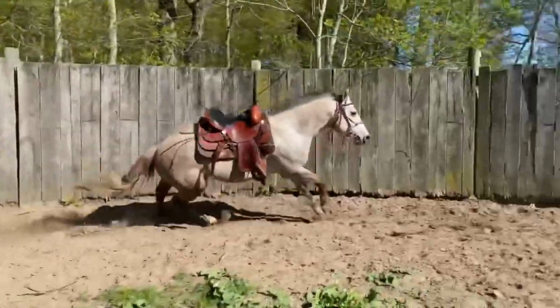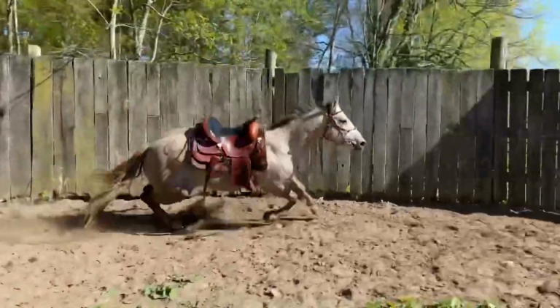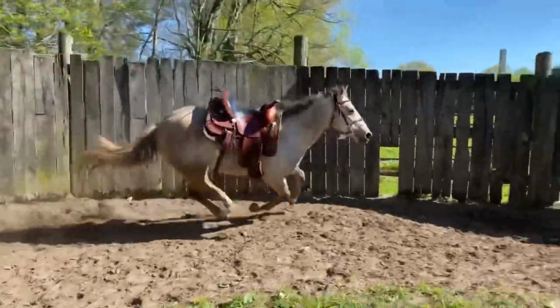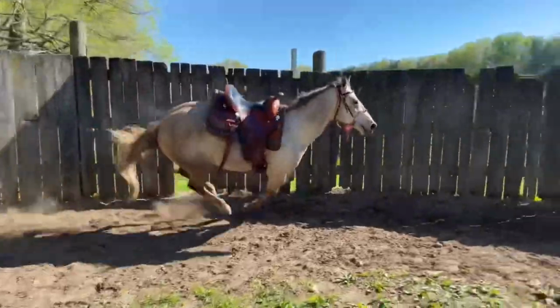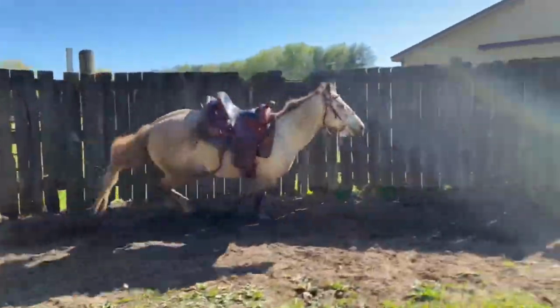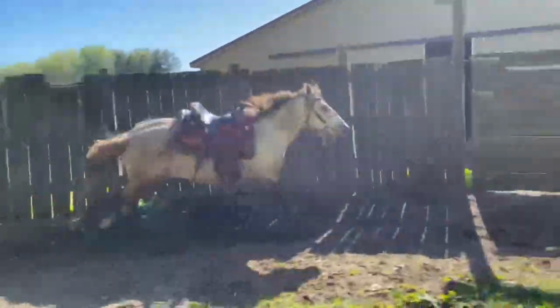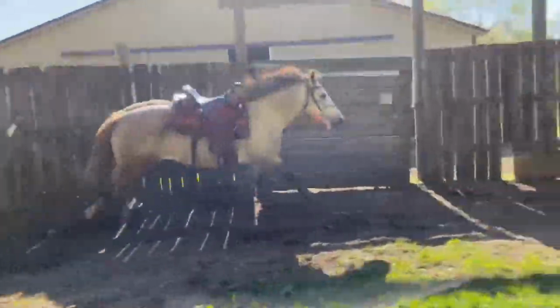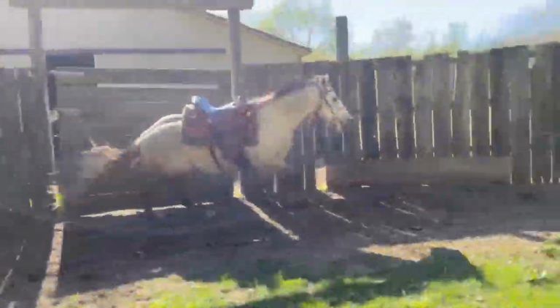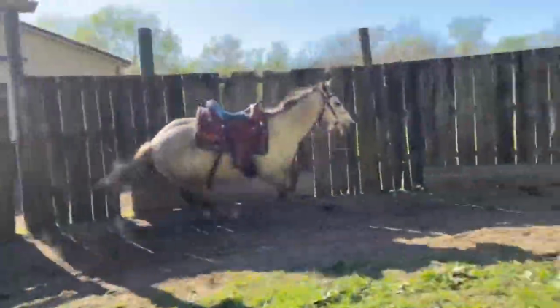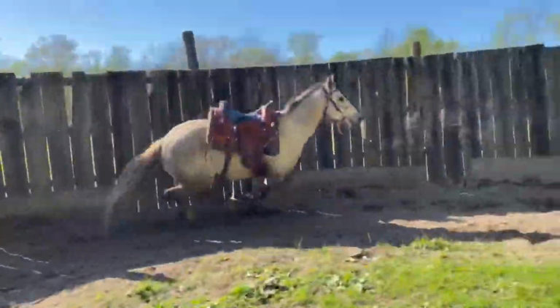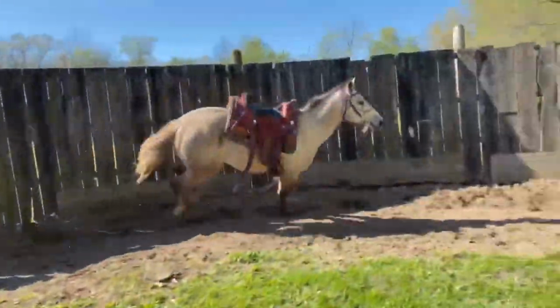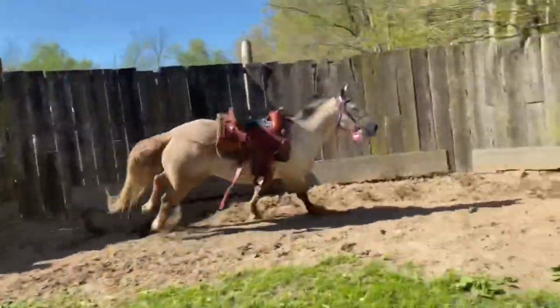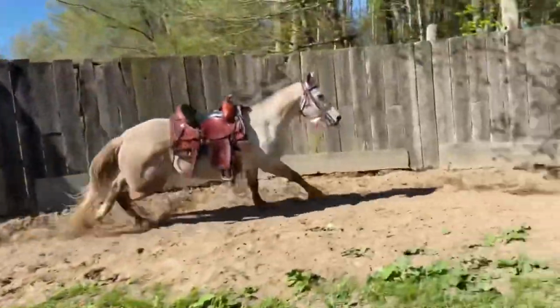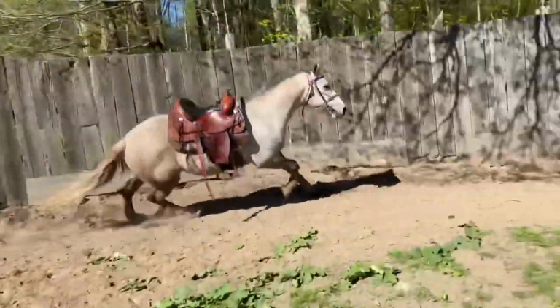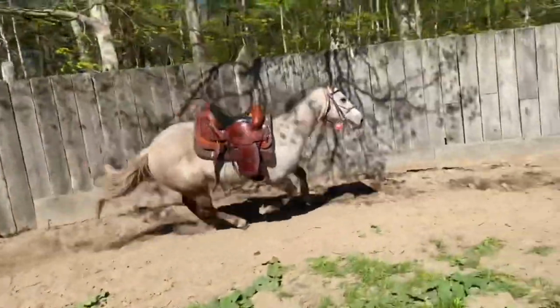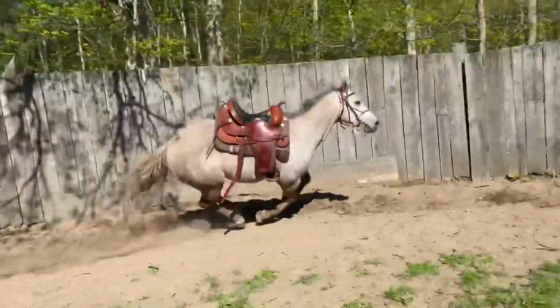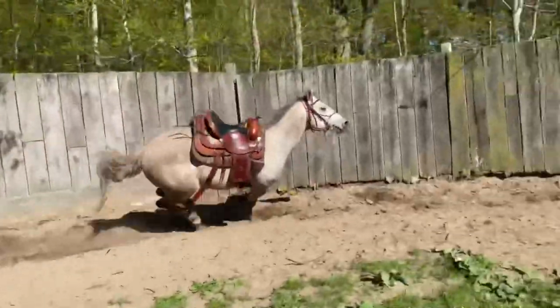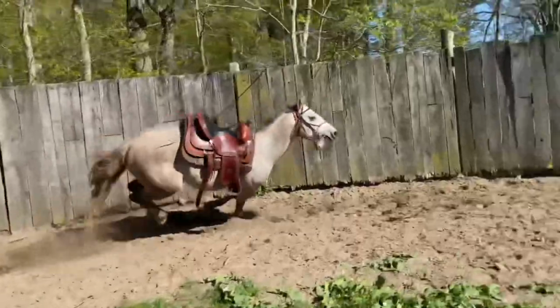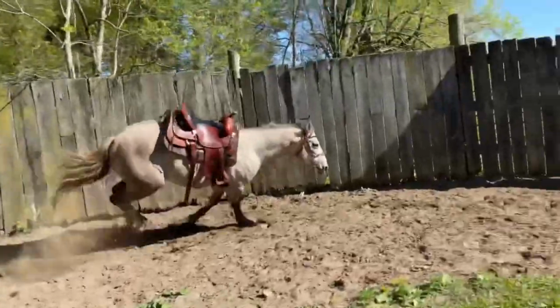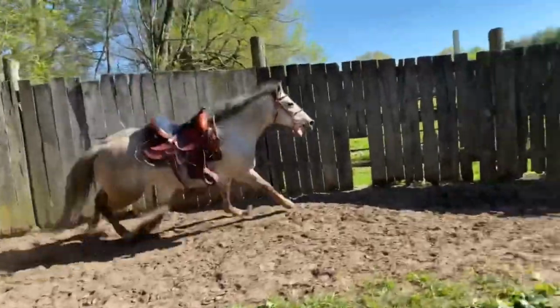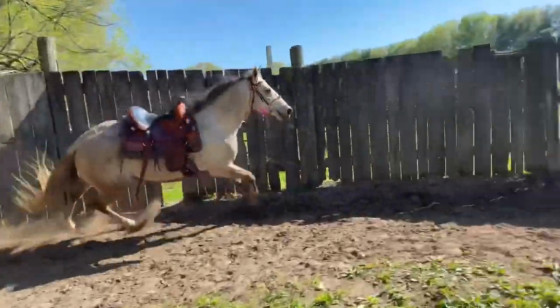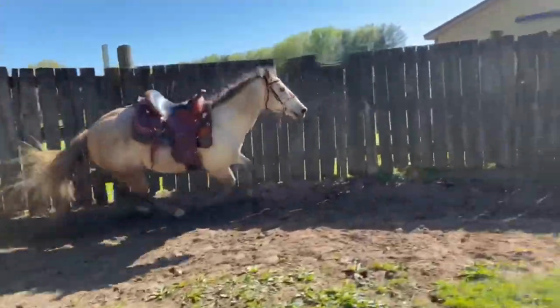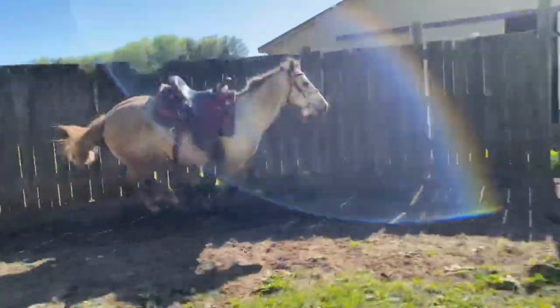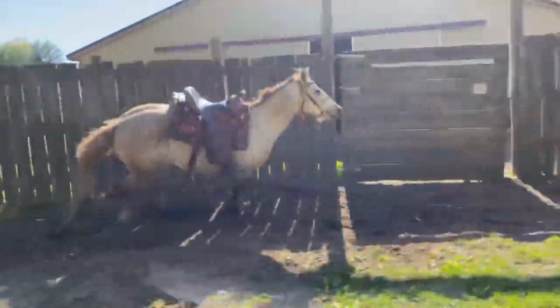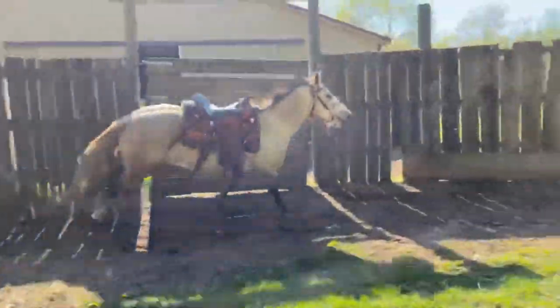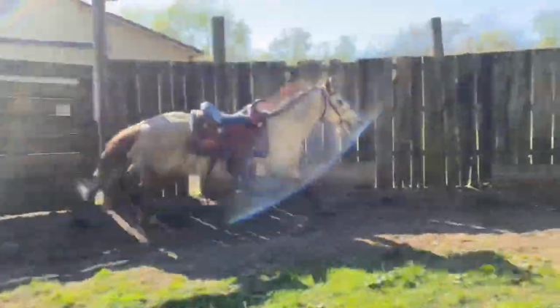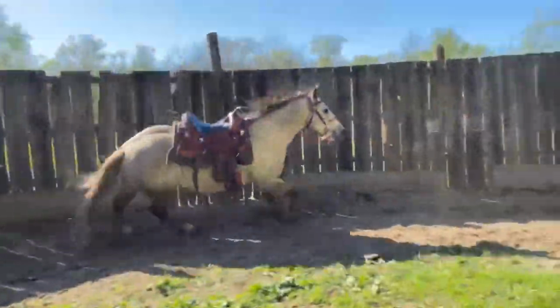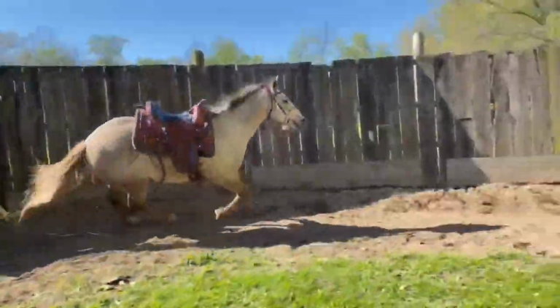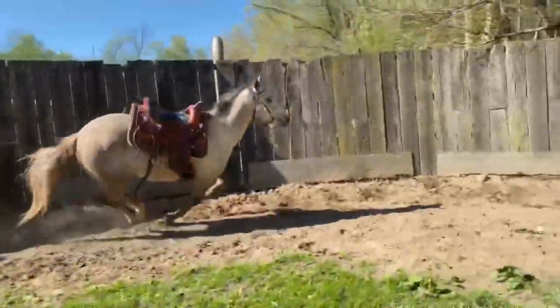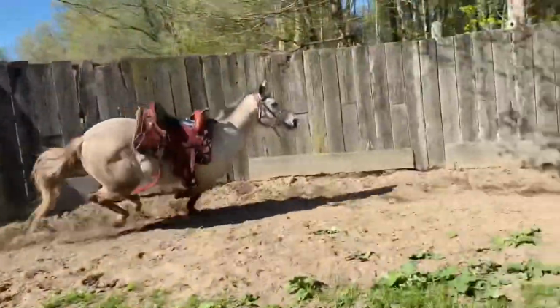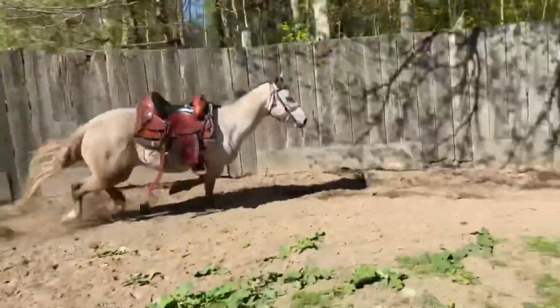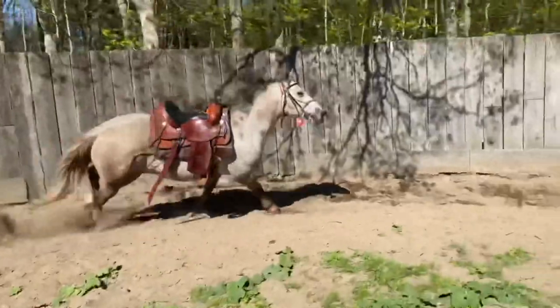With the saddle on, you can see I still have the tag on the bit — we were just trying it out this first day. I've taken it off since then because I think it's going to work for him just fine.